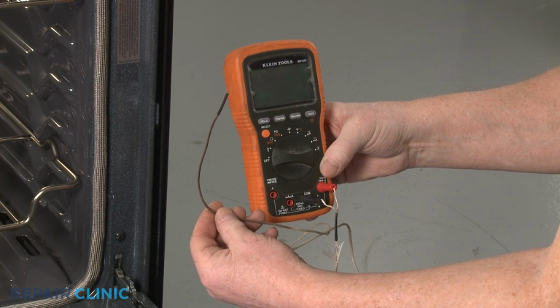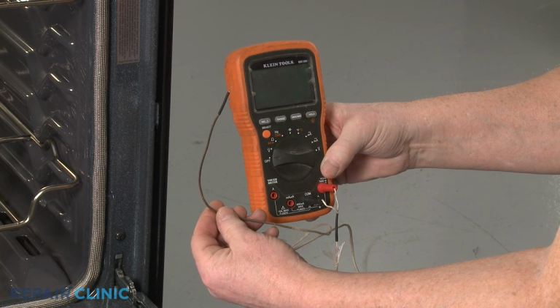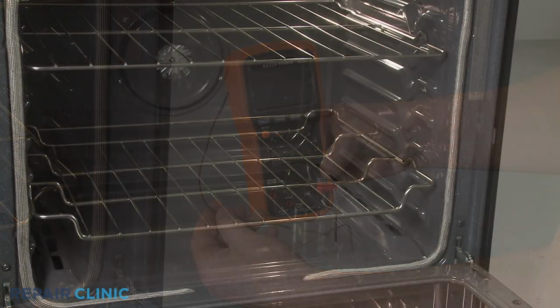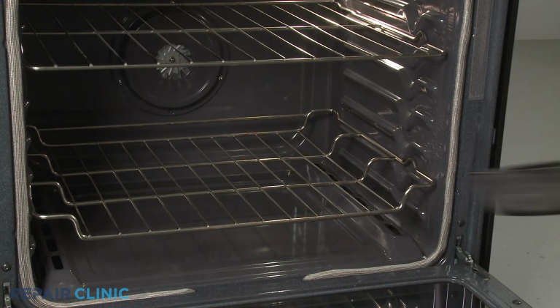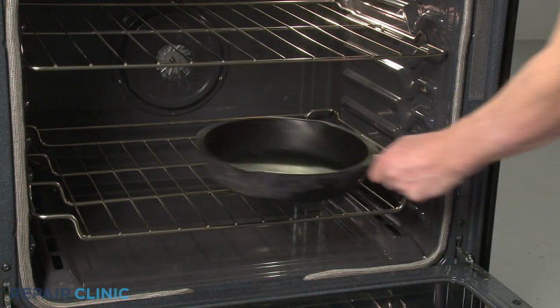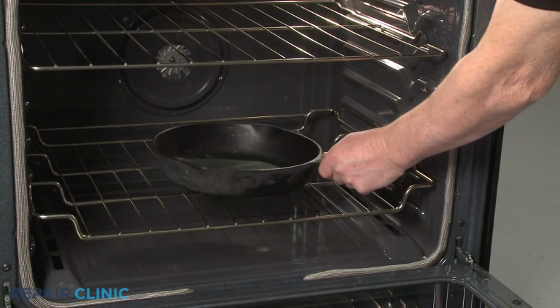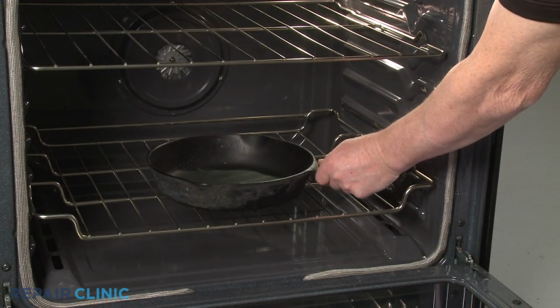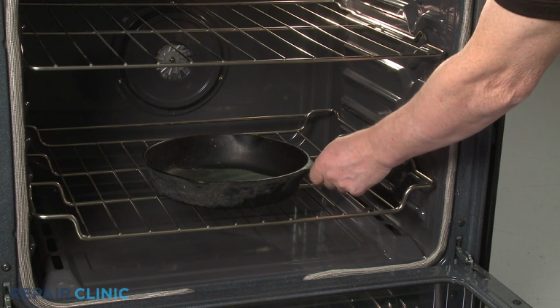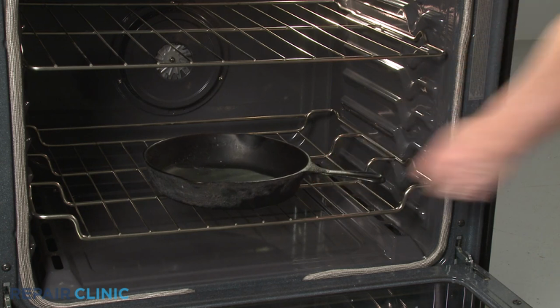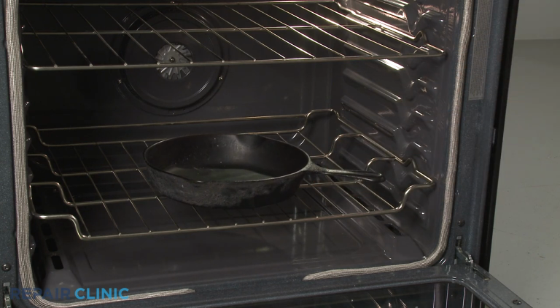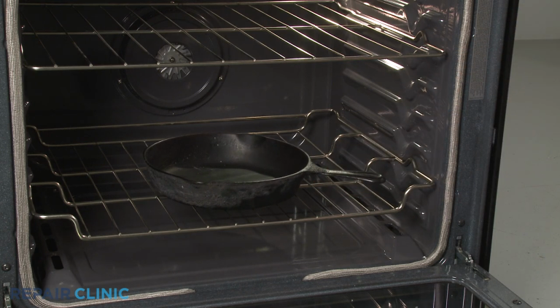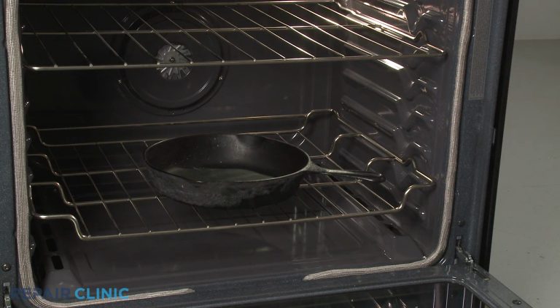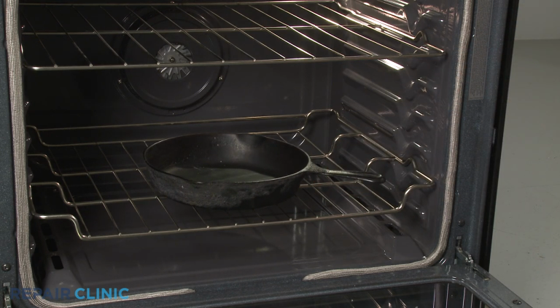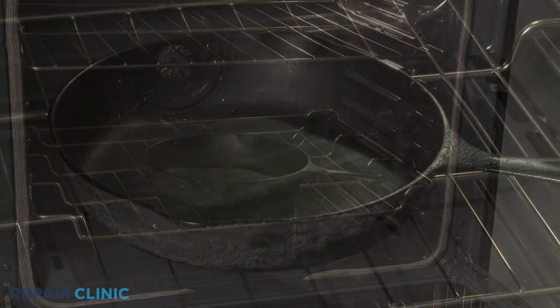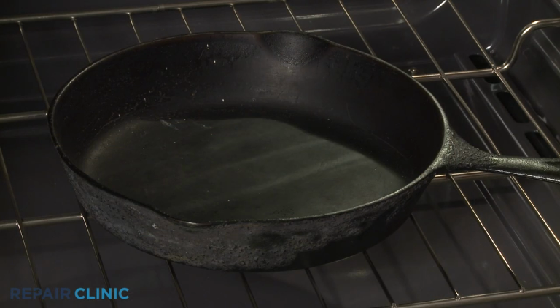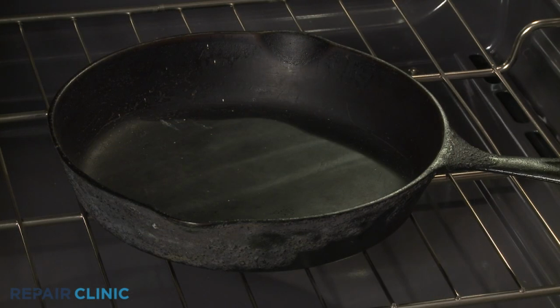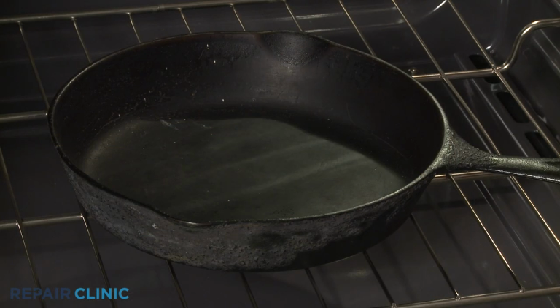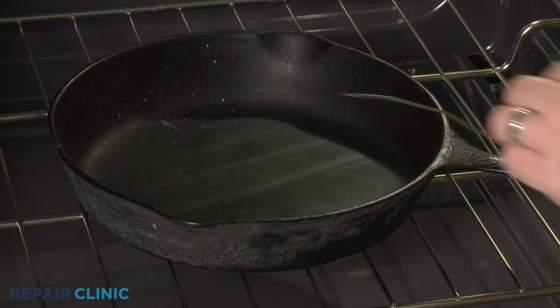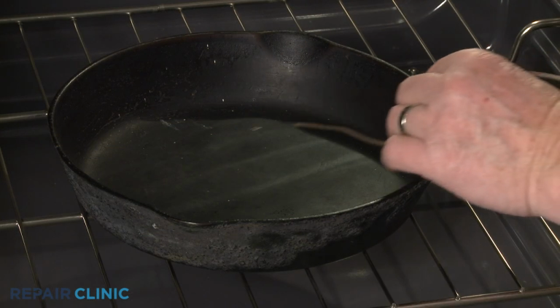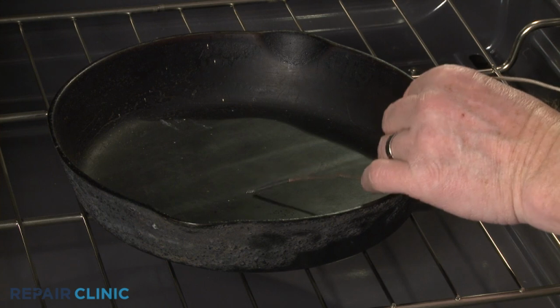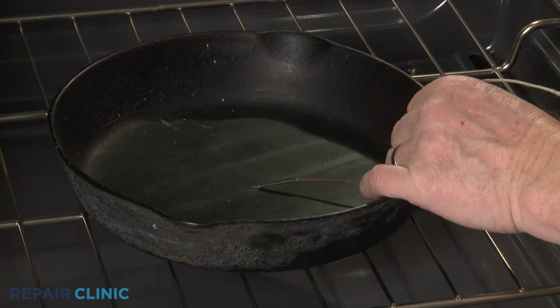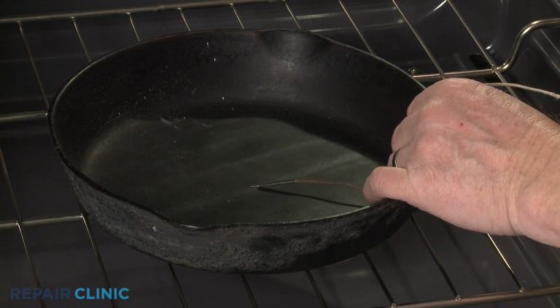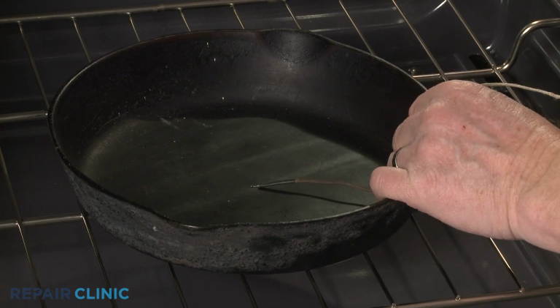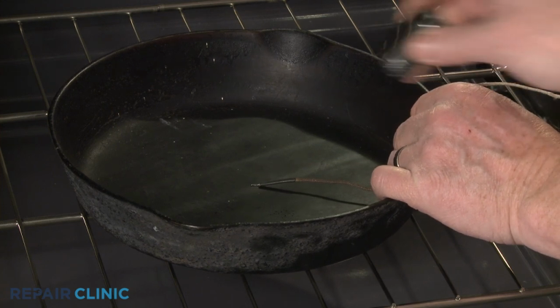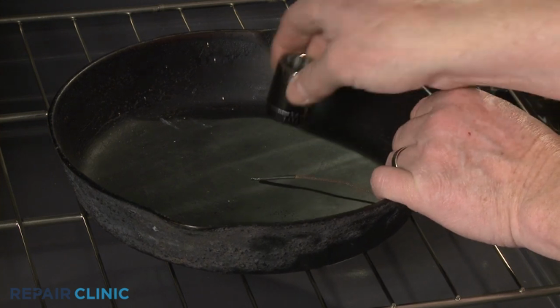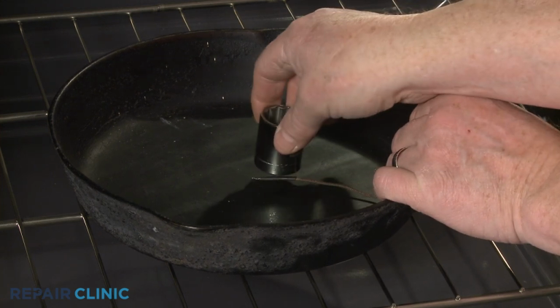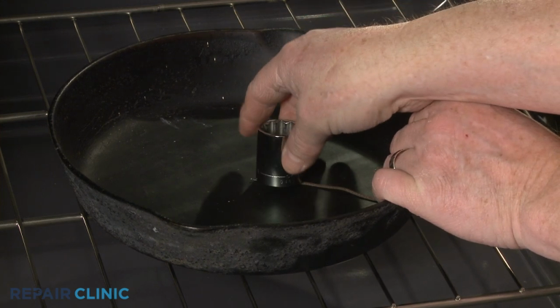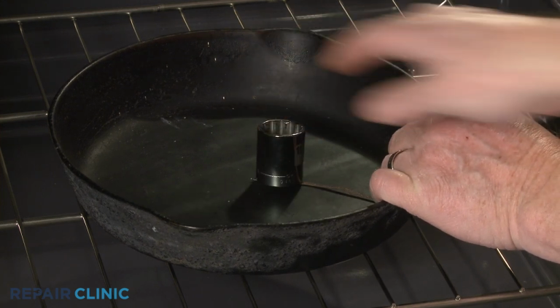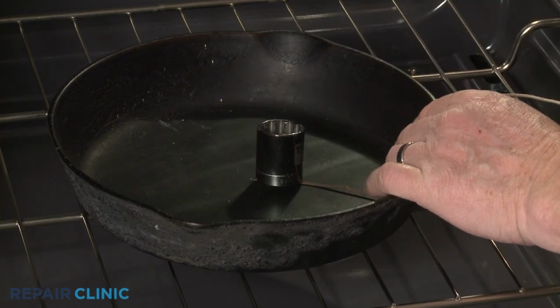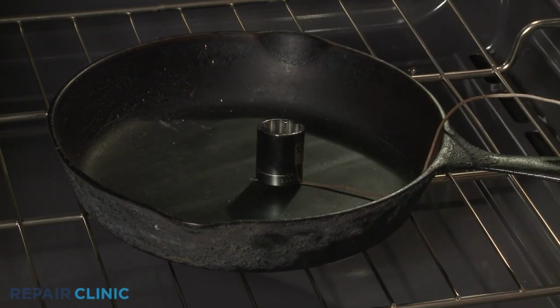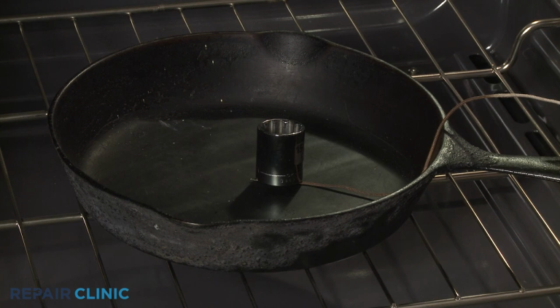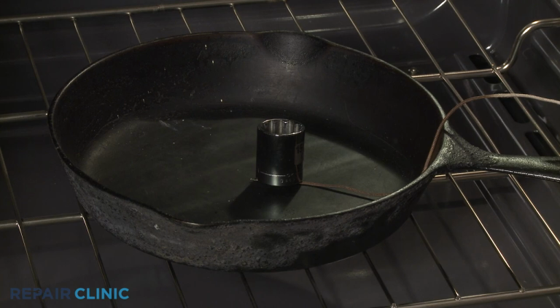When using a multimeter, place a skillet in the oven set to 350 degrees Fahrenheit and ensure the meter's wire lead is in contact with the surface of the skillet. You can use a metal weight such as a socket to hold the wire down.